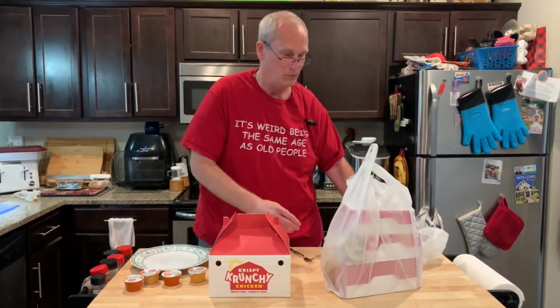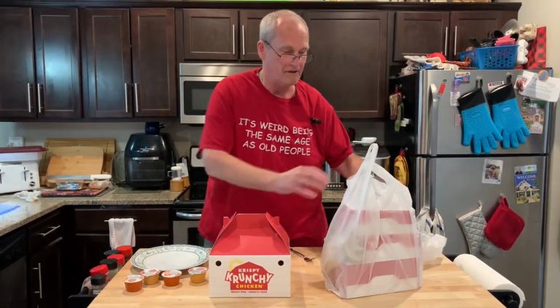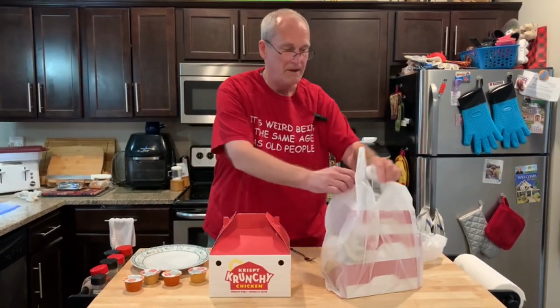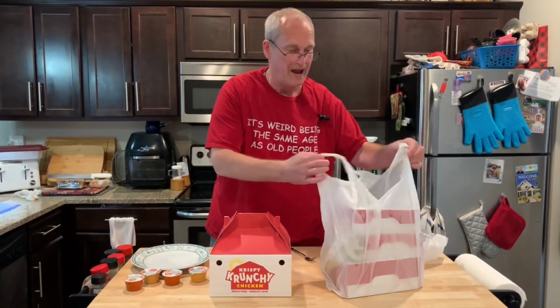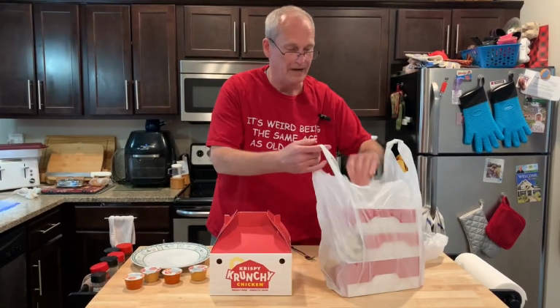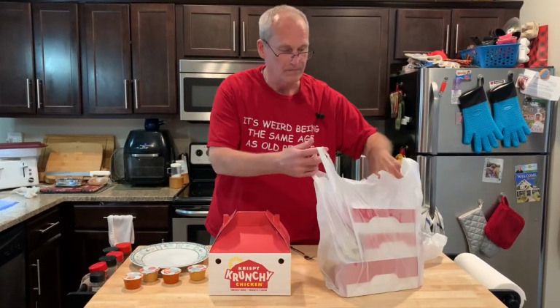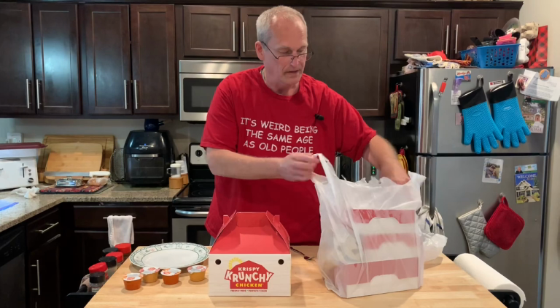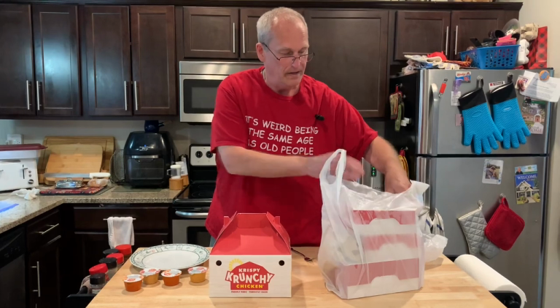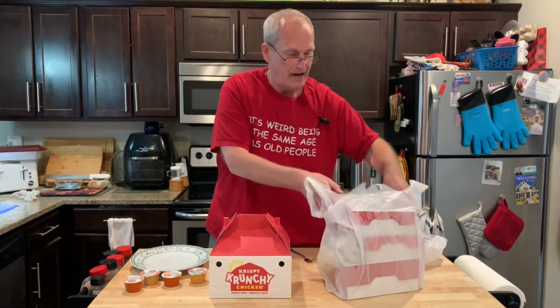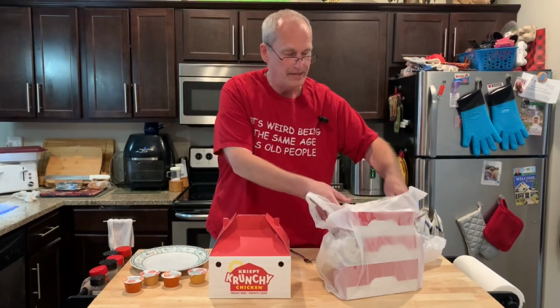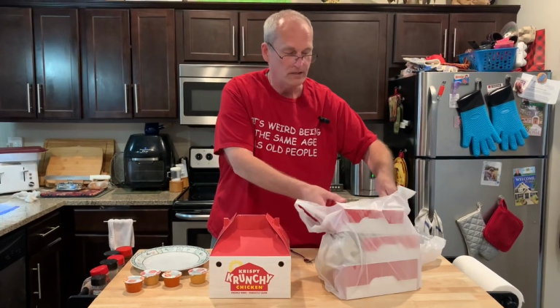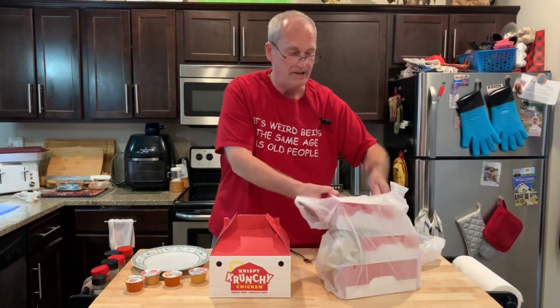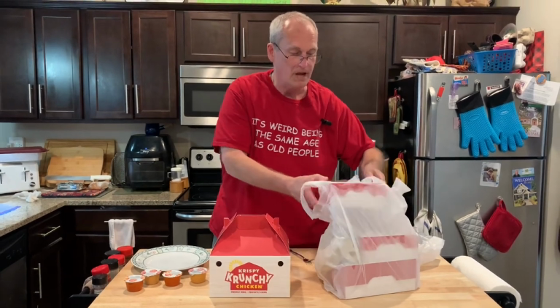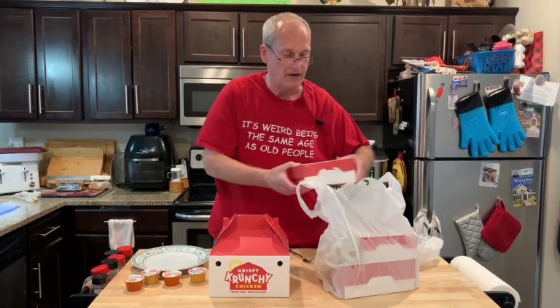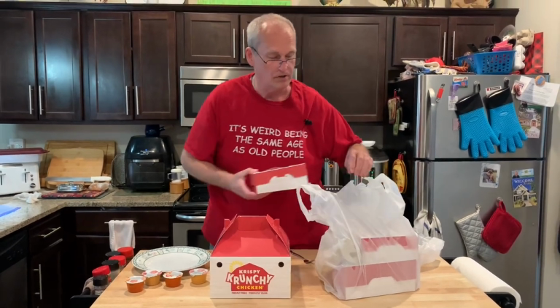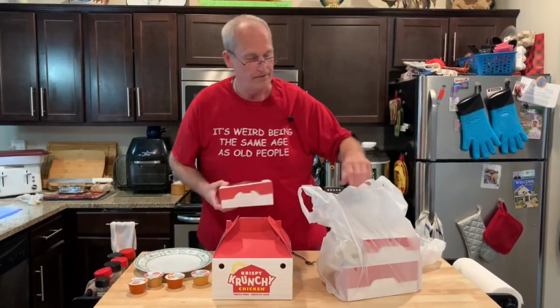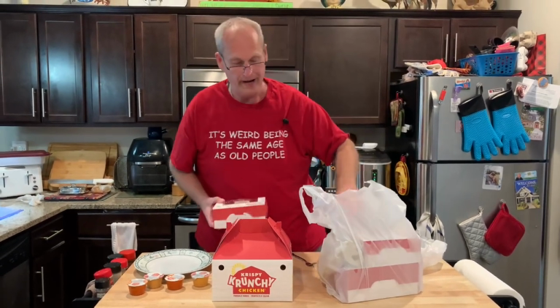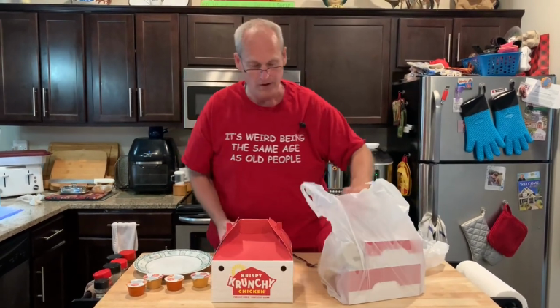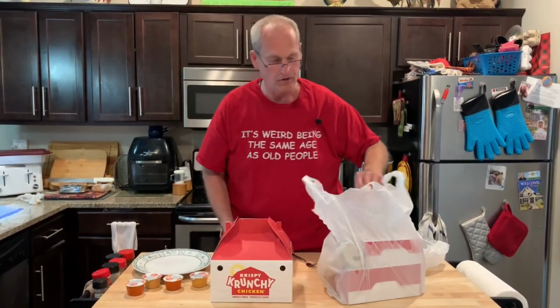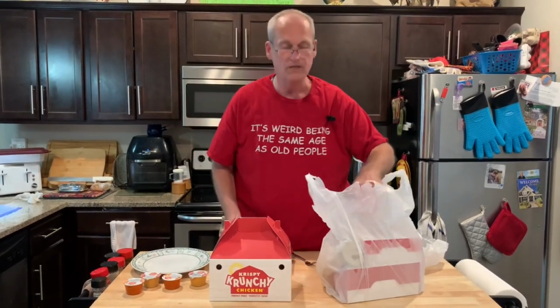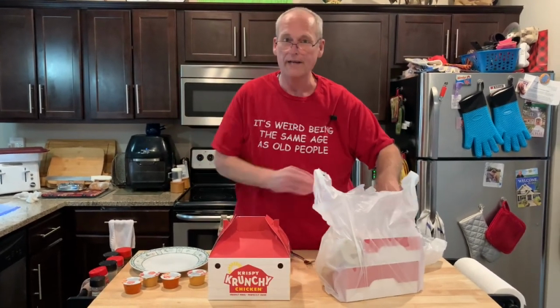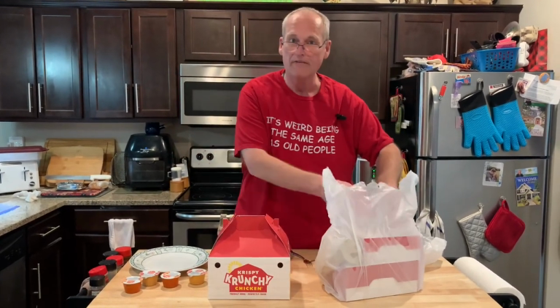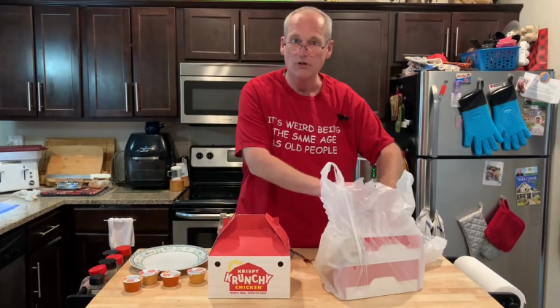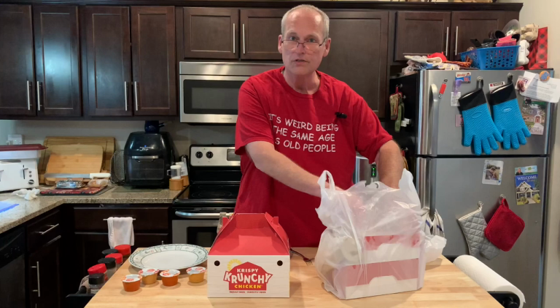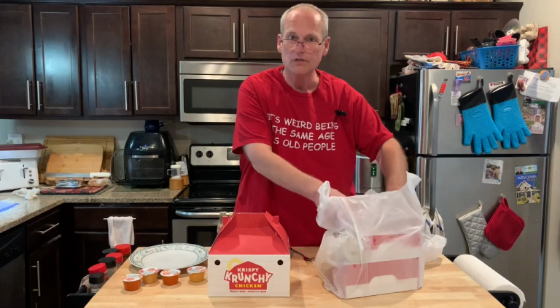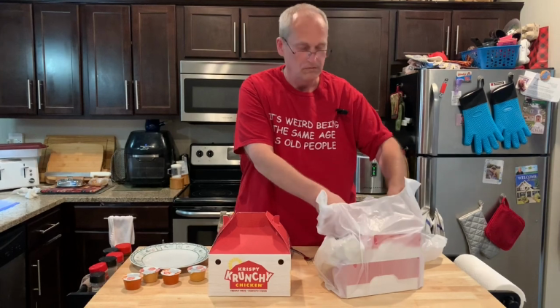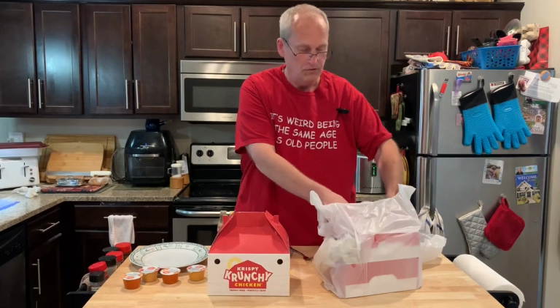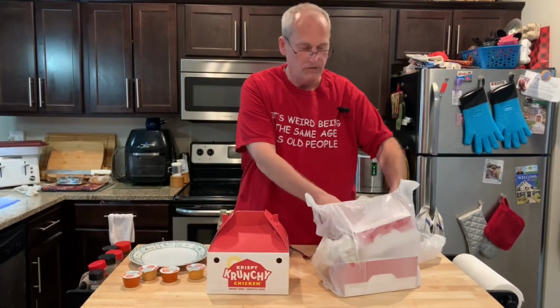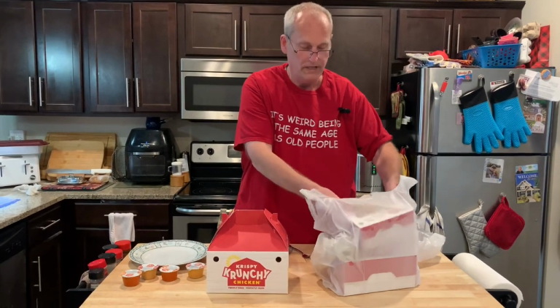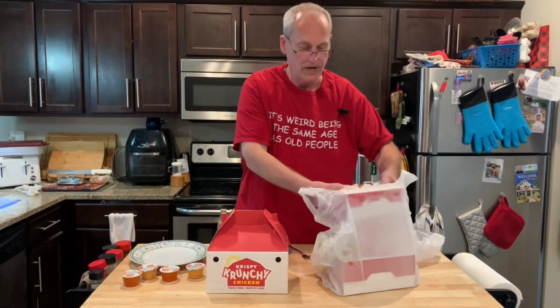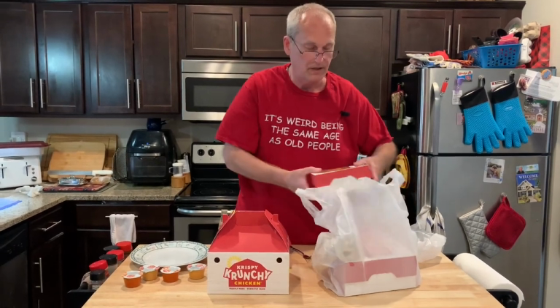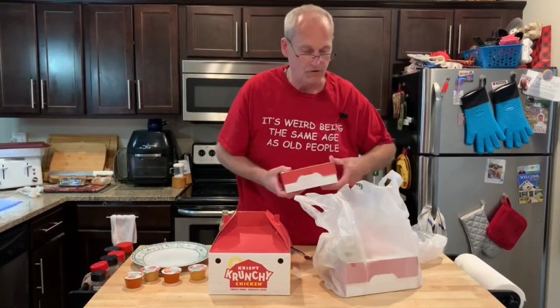We got a family pack here, and we did that because we have some company over, and also because we like to have leftovers, because chicken reheats great as a leftover.